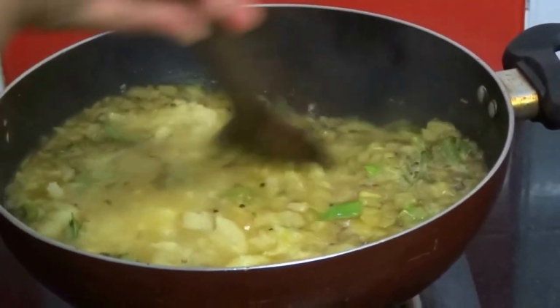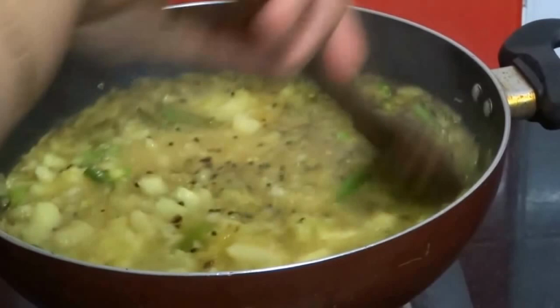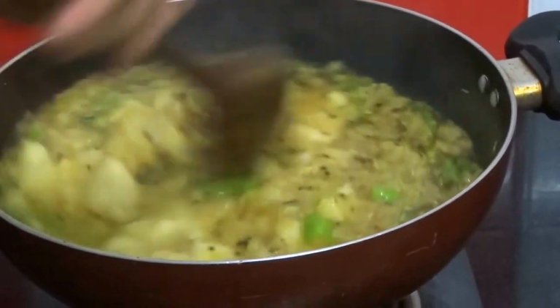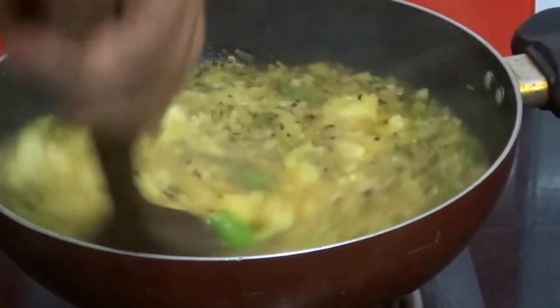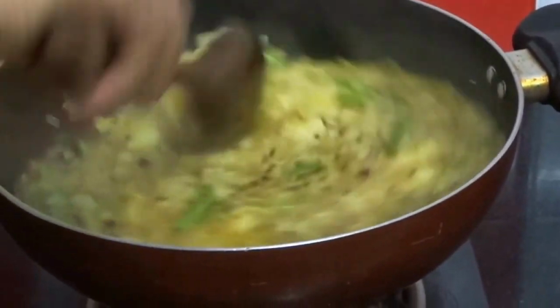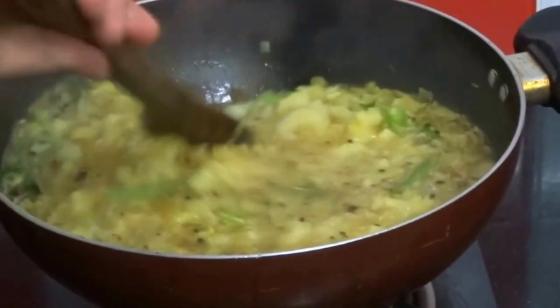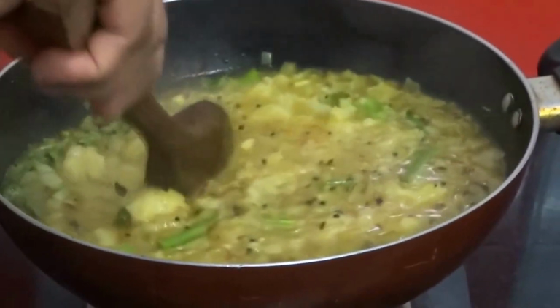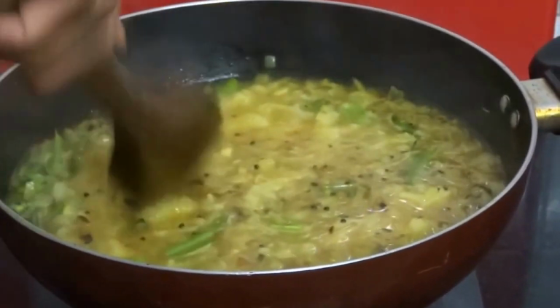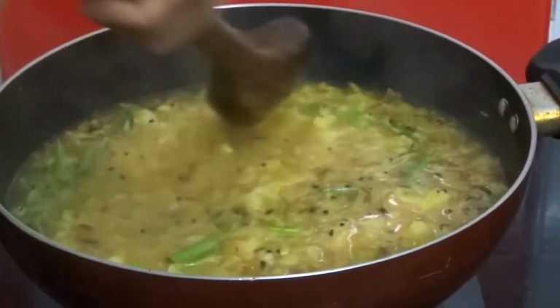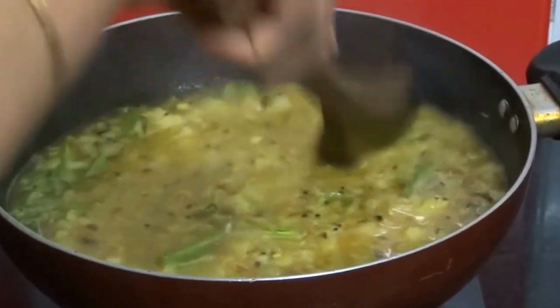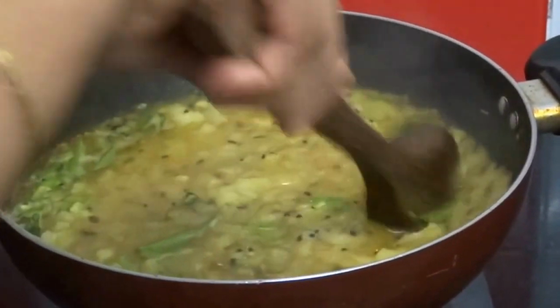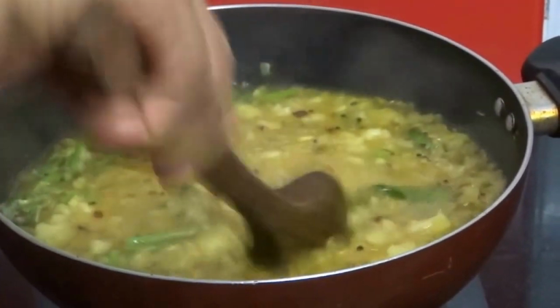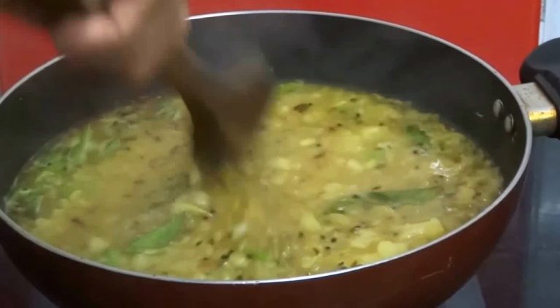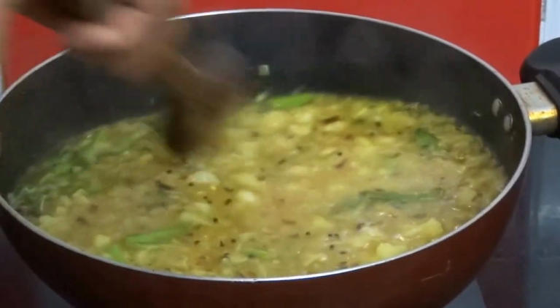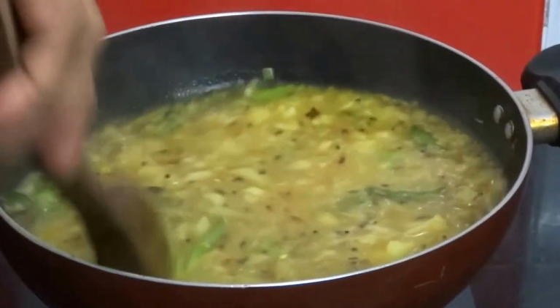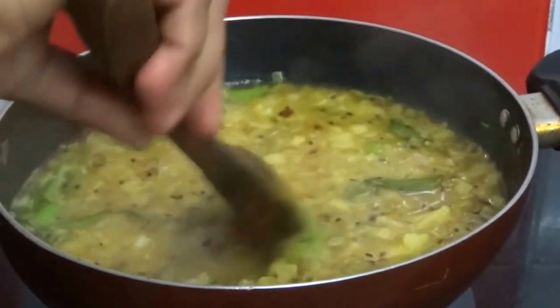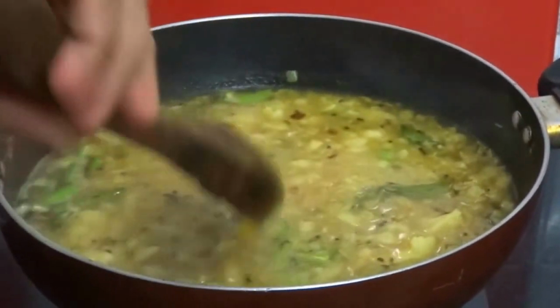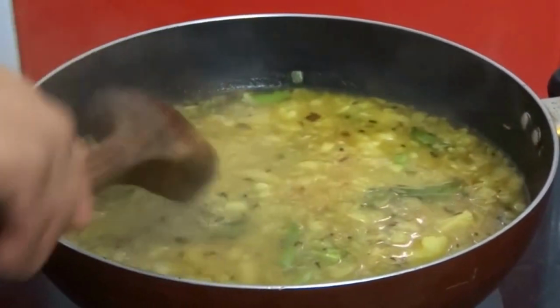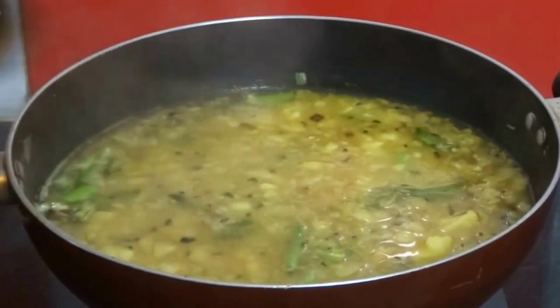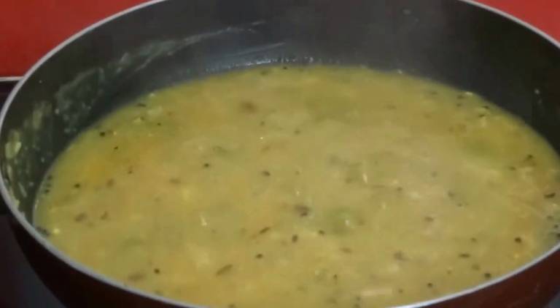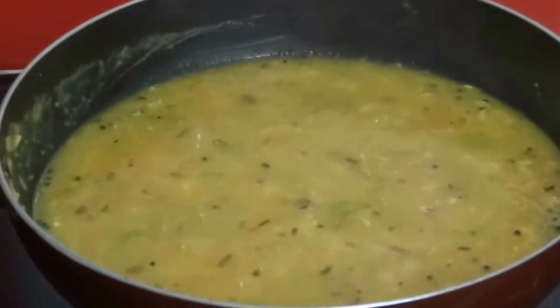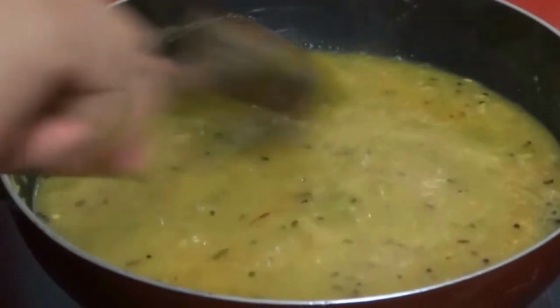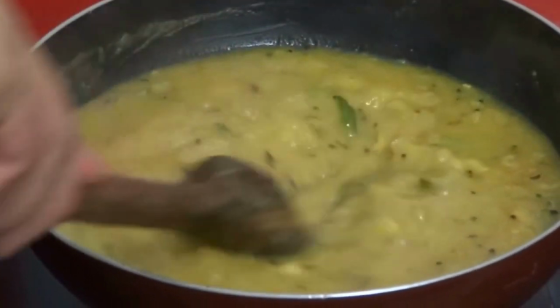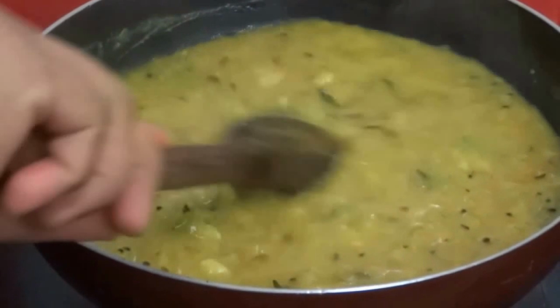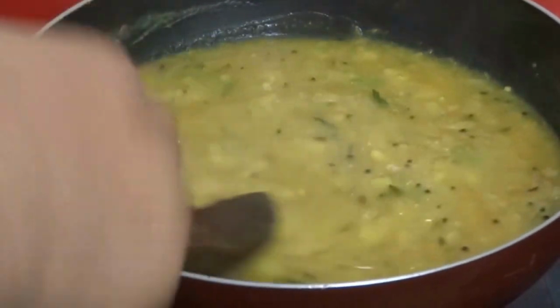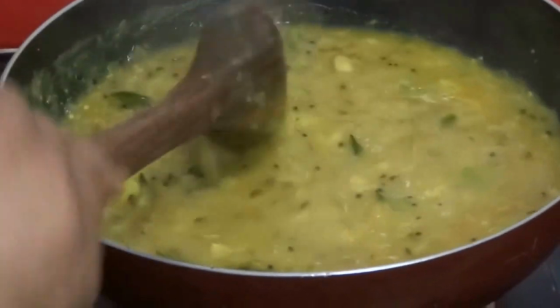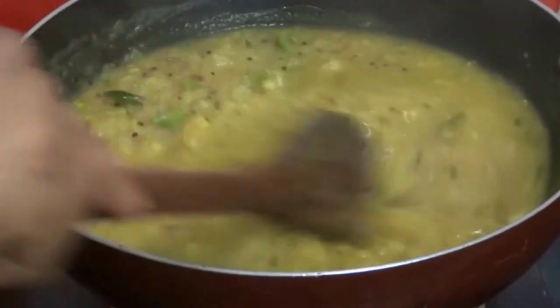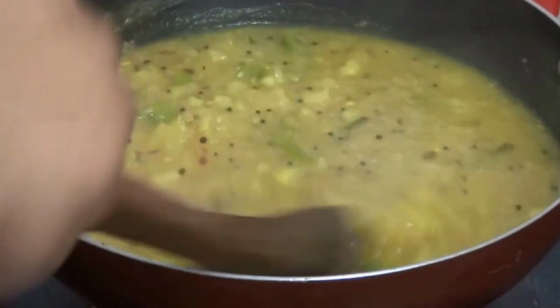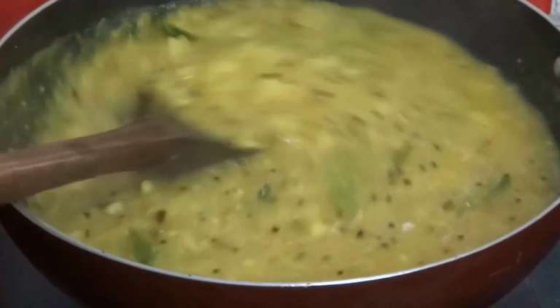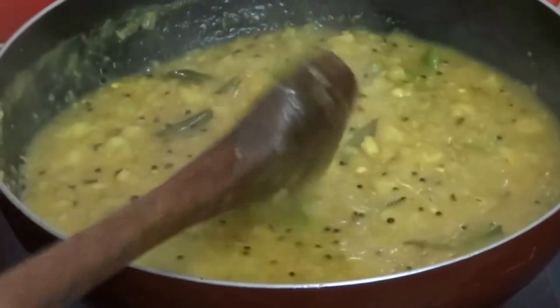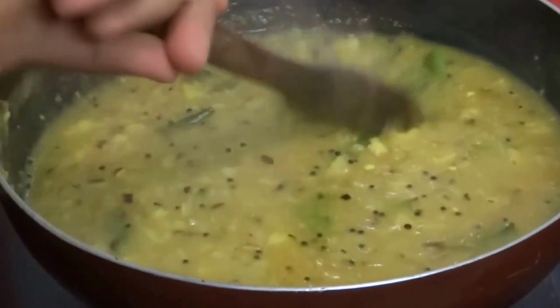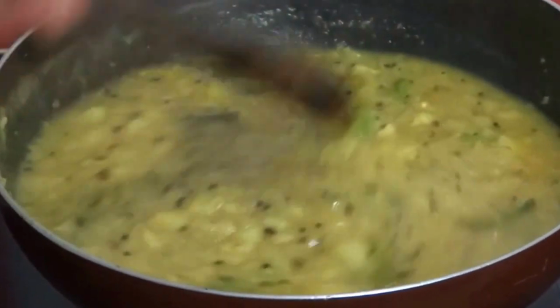Now cook this on low flame till the gravy thickens. Now it has become thick. Turn off the flame.